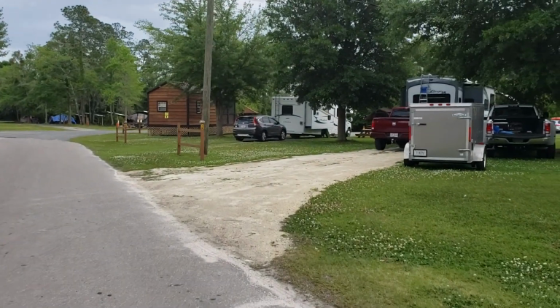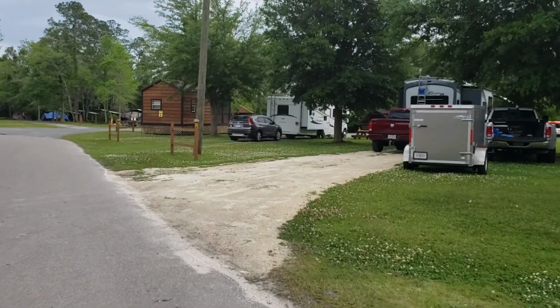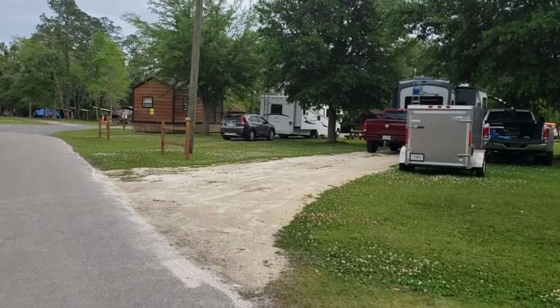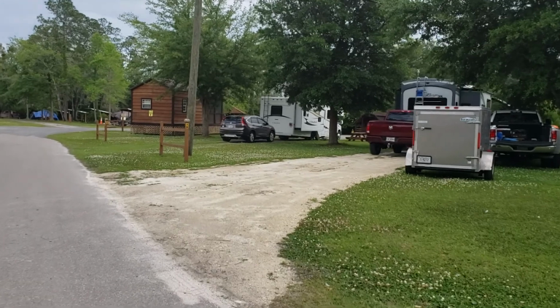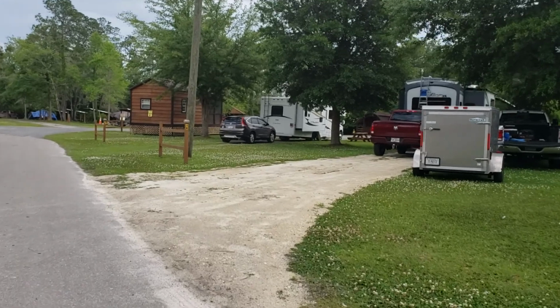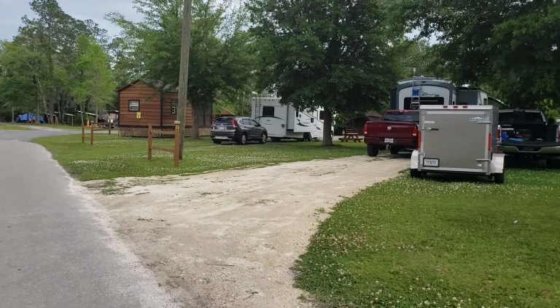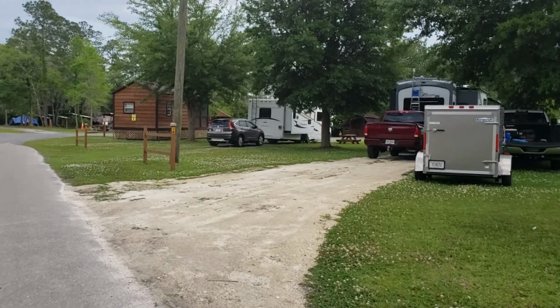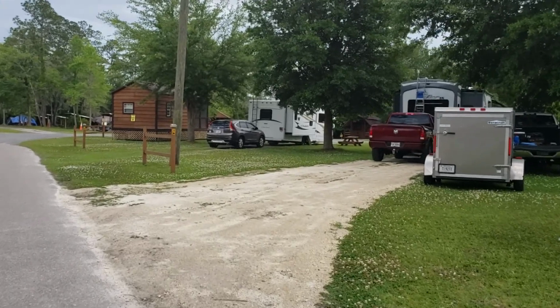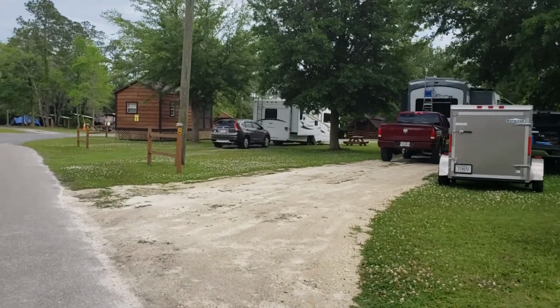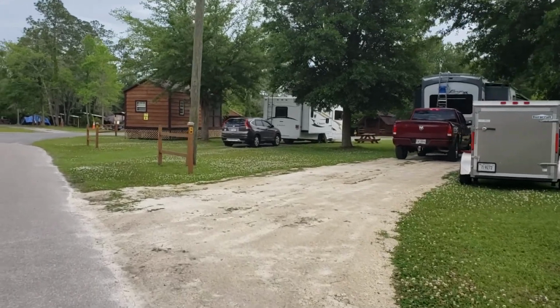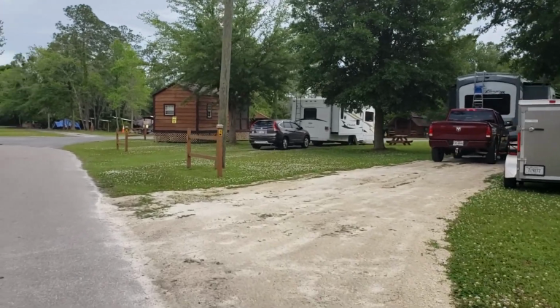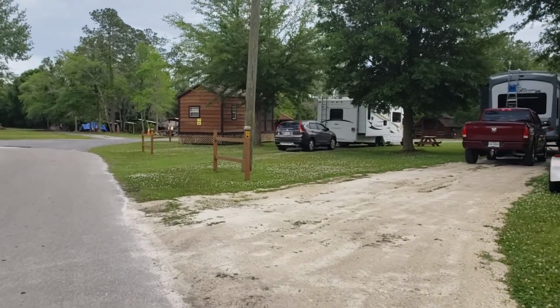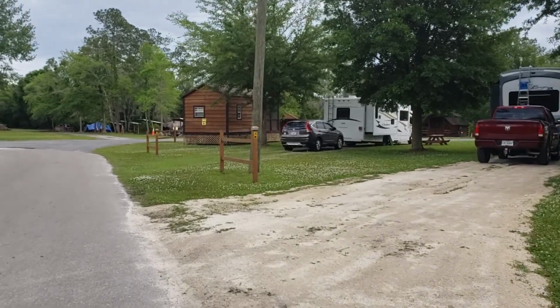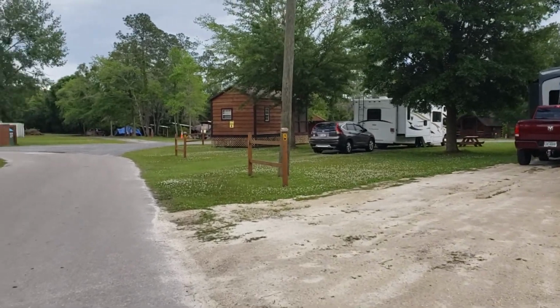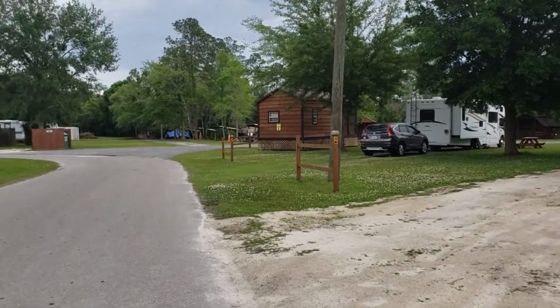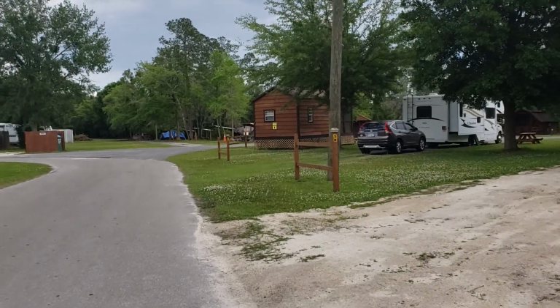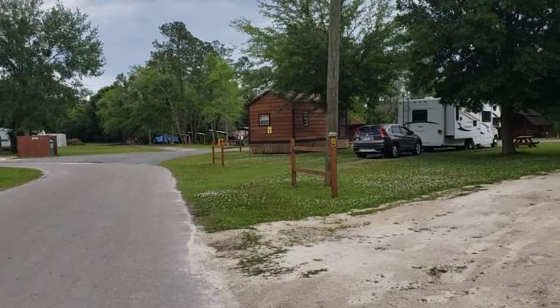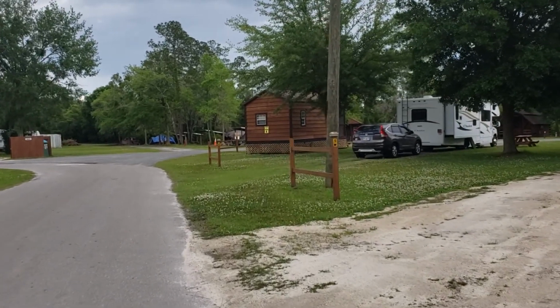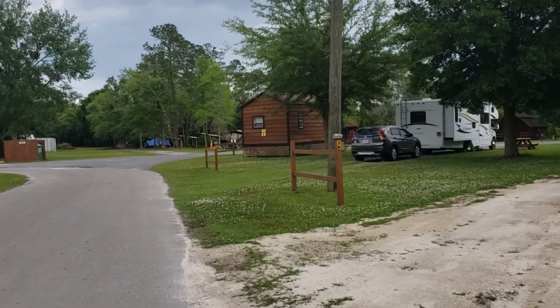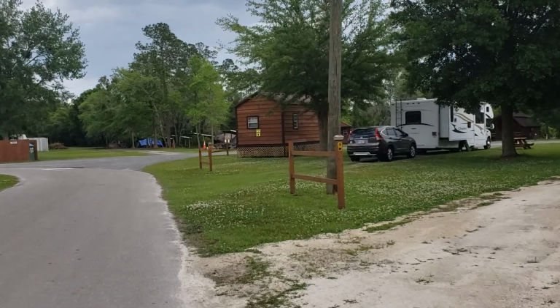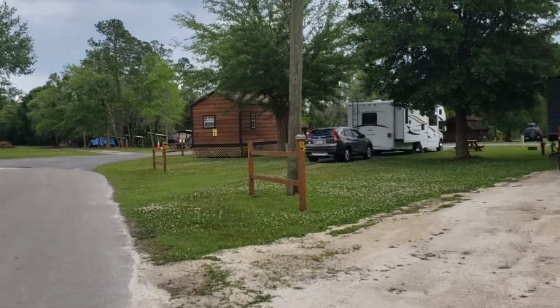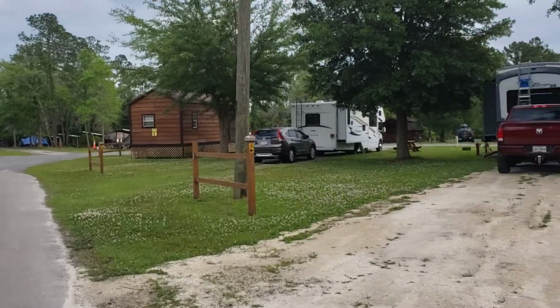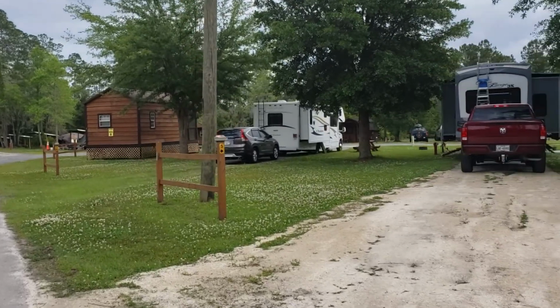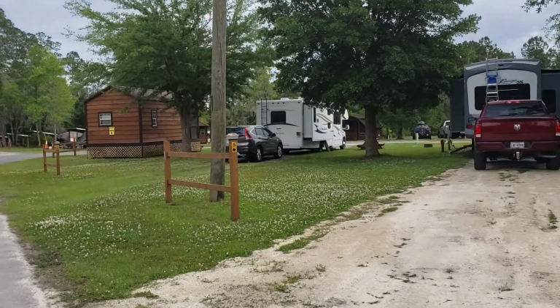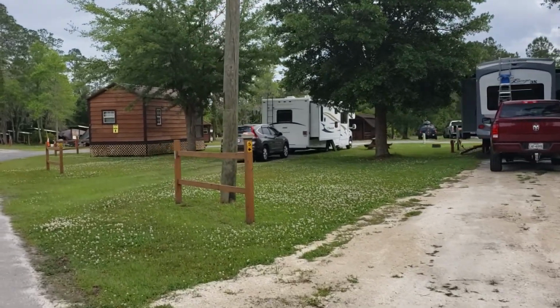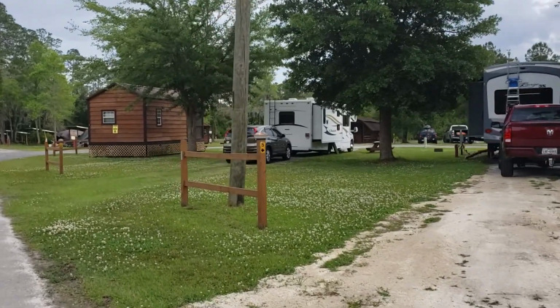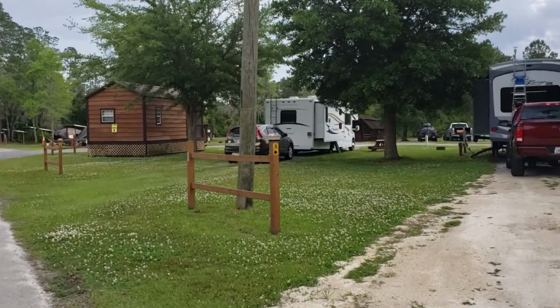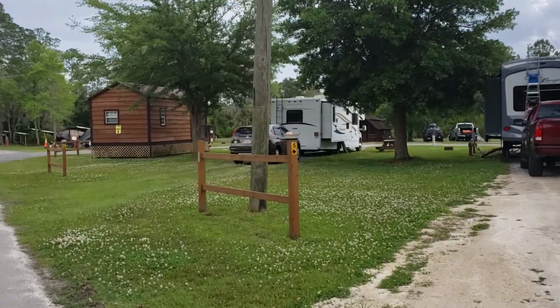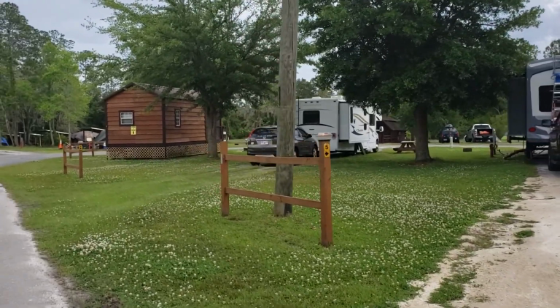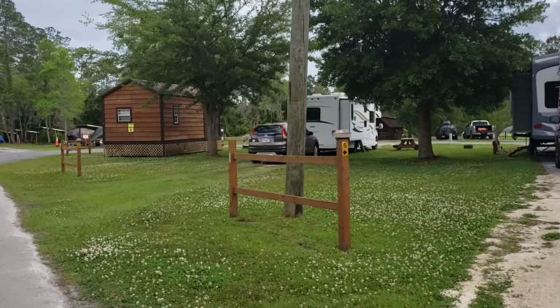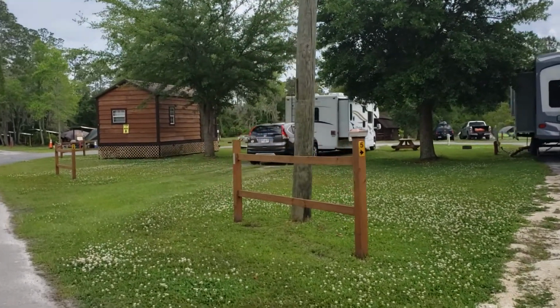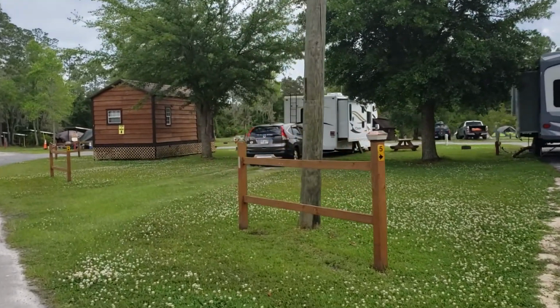We're camping in sites 39 and 40, tent camping, but I wanted to give you a quick walk around so you can see some of the cabins.